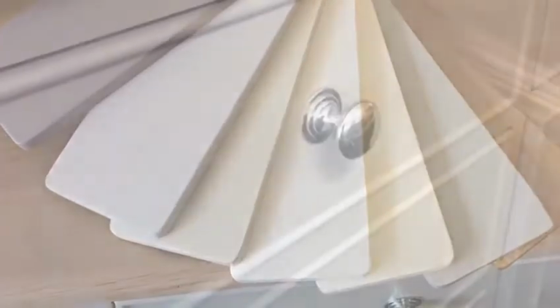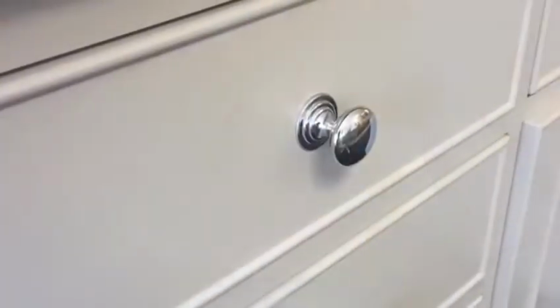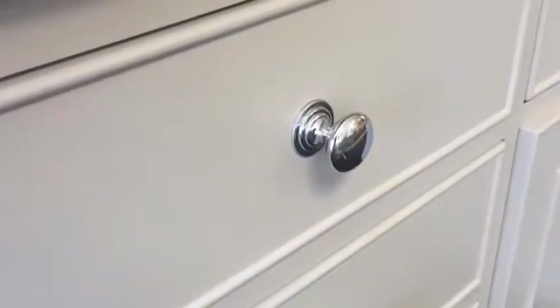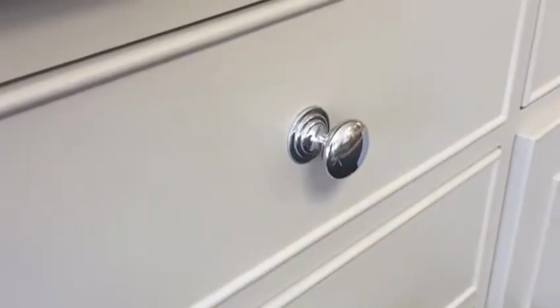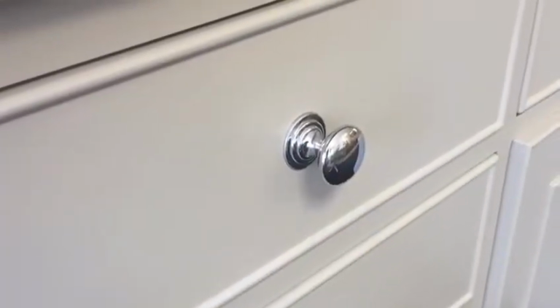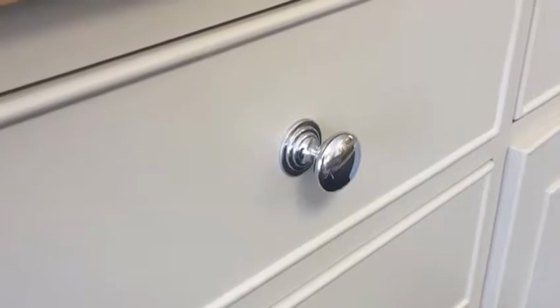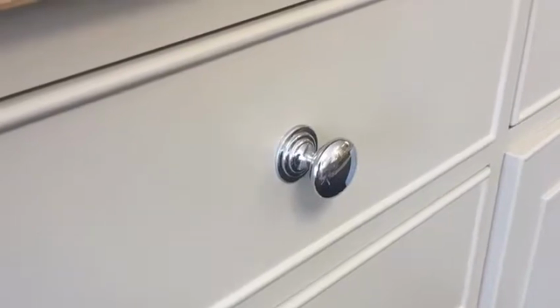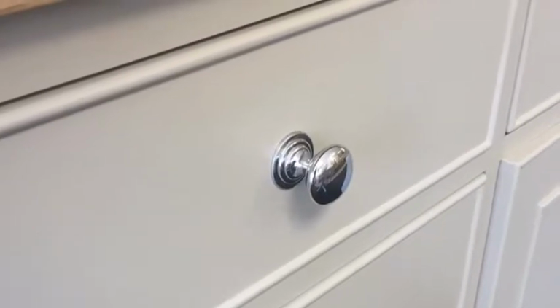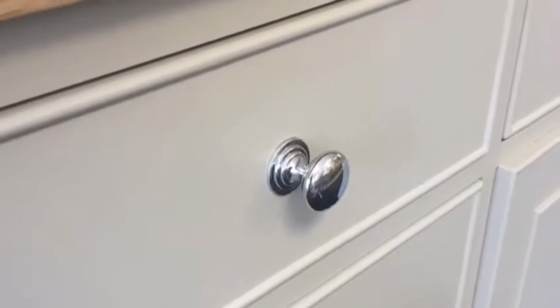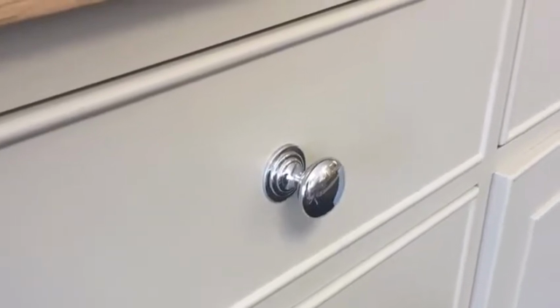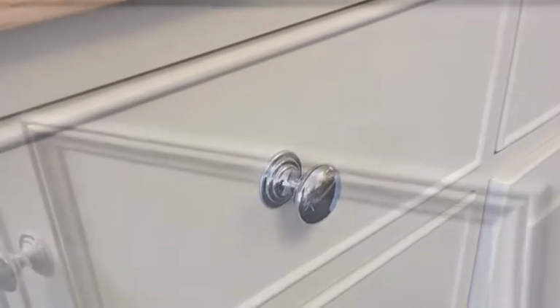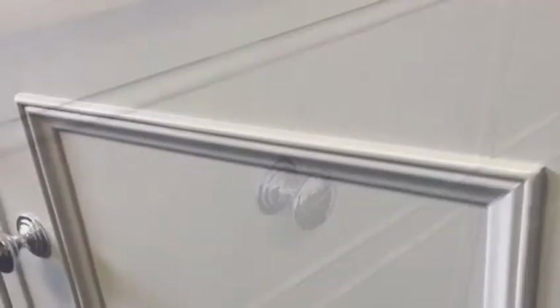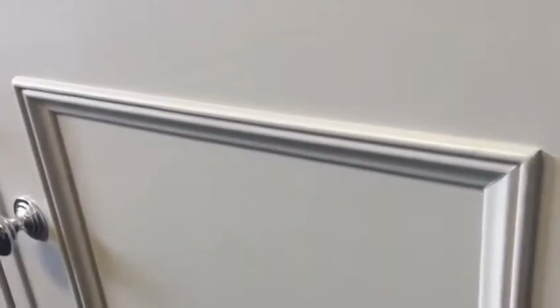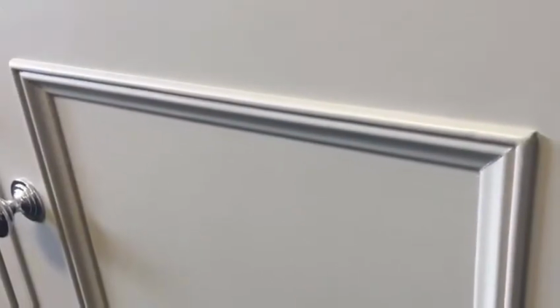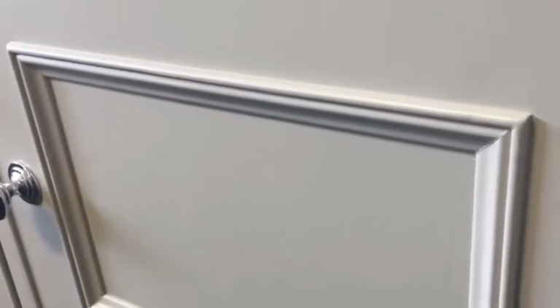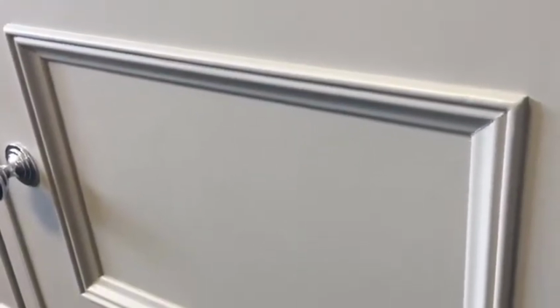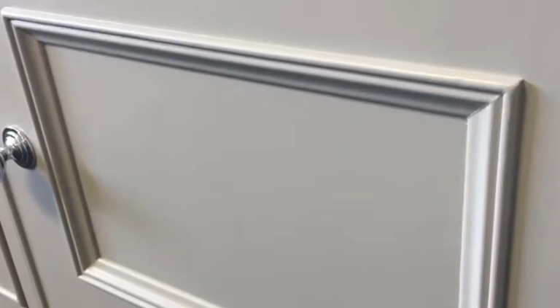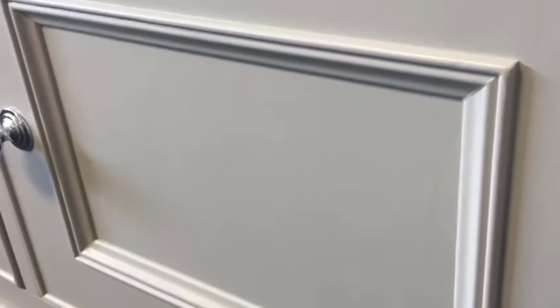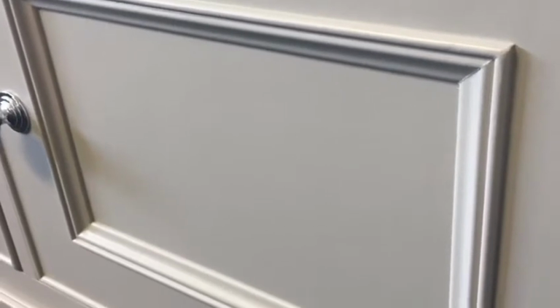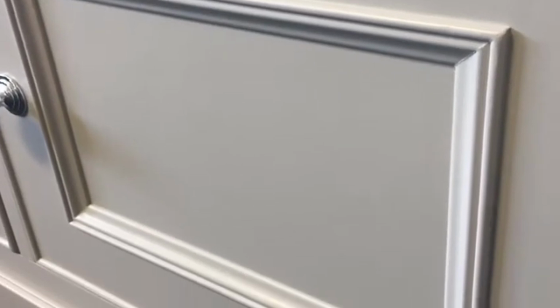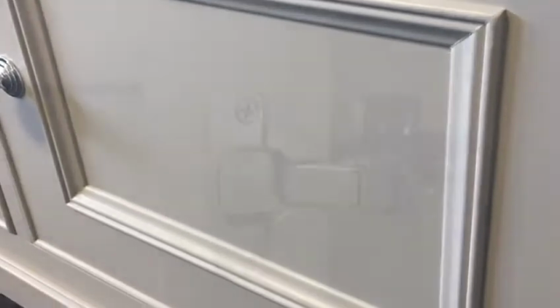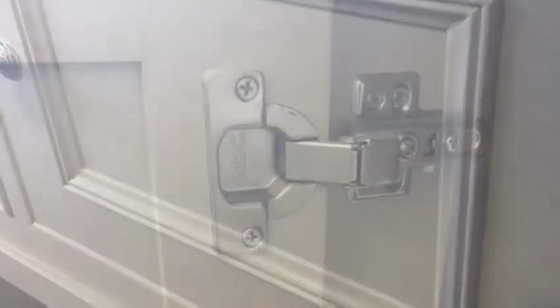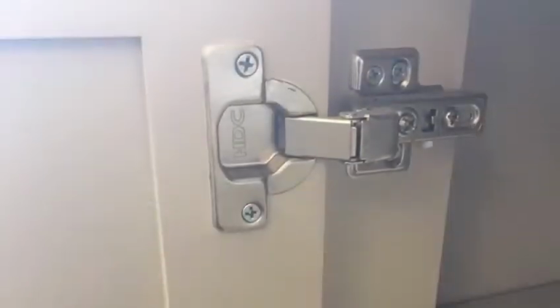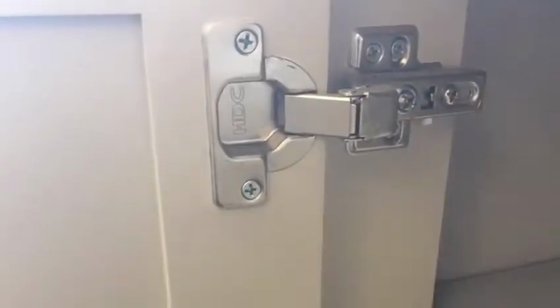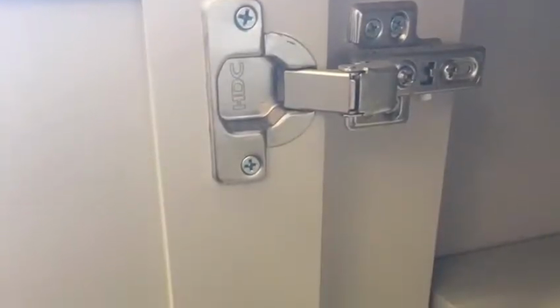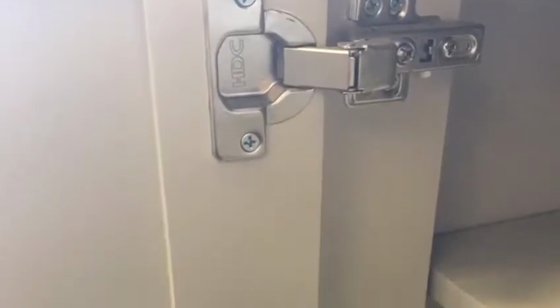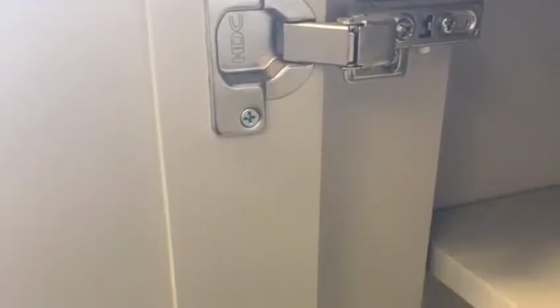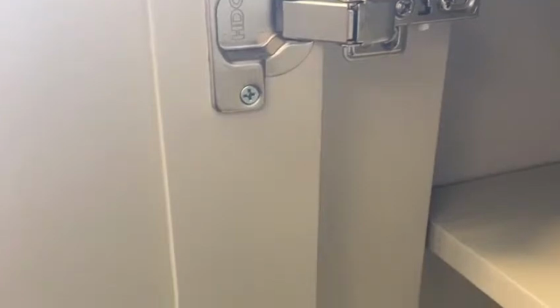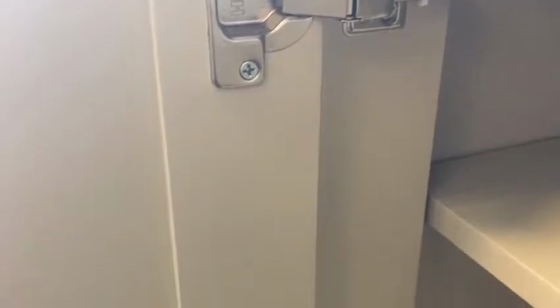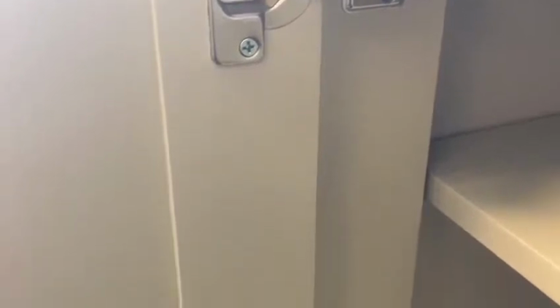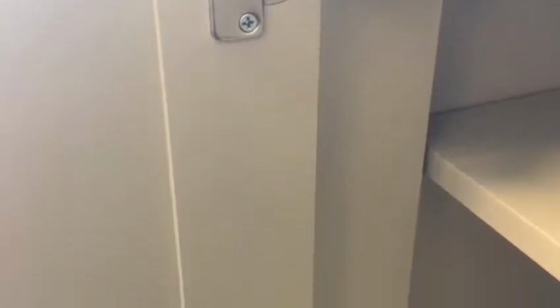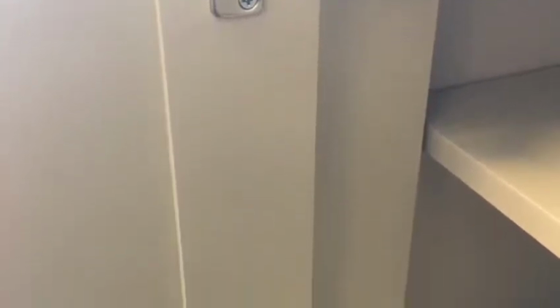You'll also notice there are some chrome handles on the doors and the drawers, and also a nice beaded effect around the door fronts and around the drawers as well. All of the doors have got a soft close mechanism so there's no loud bangs or crashes in the home at all.